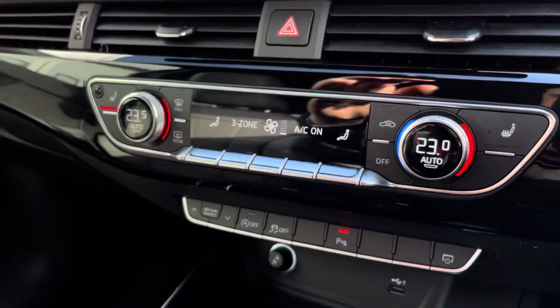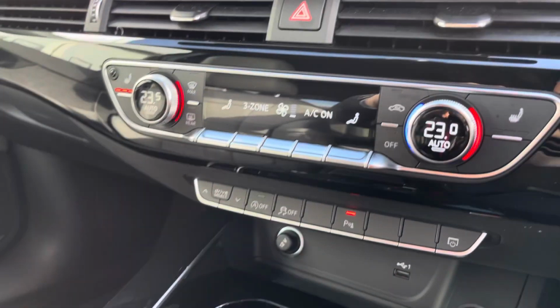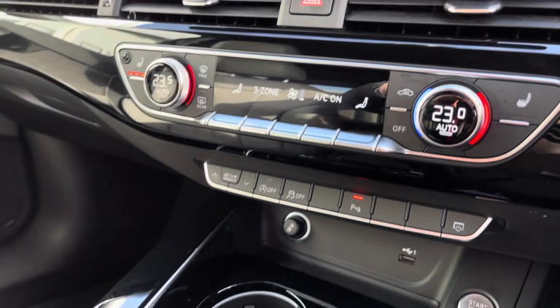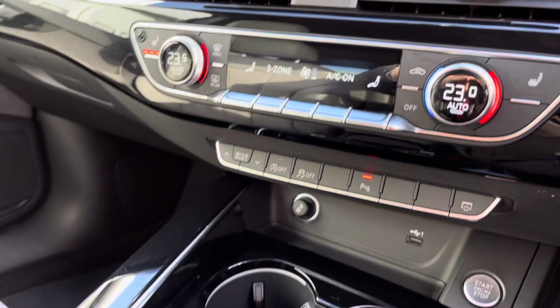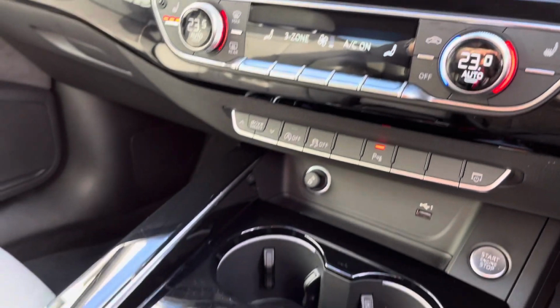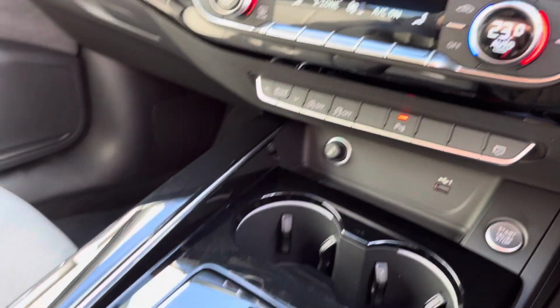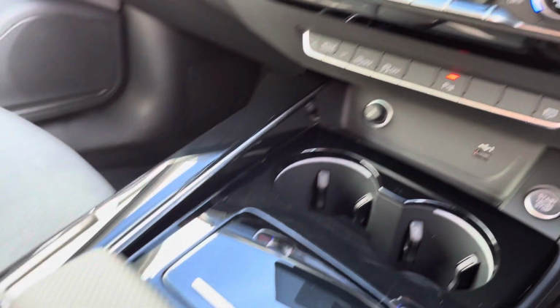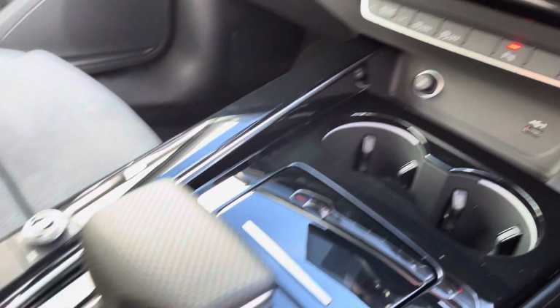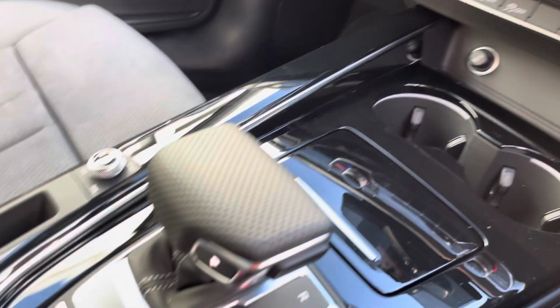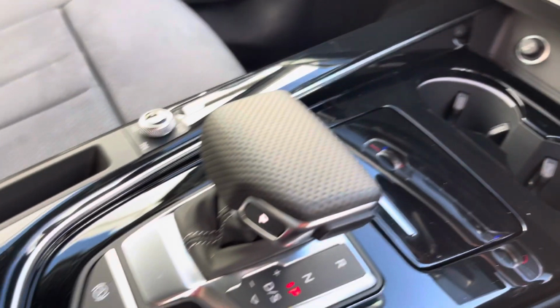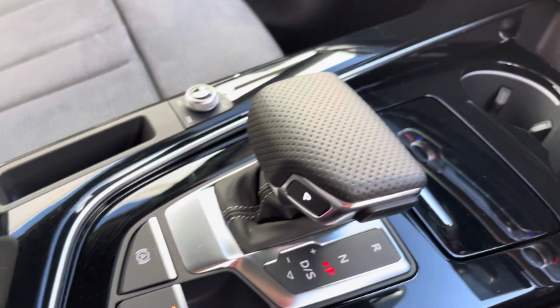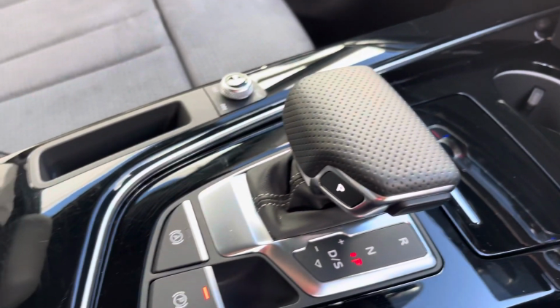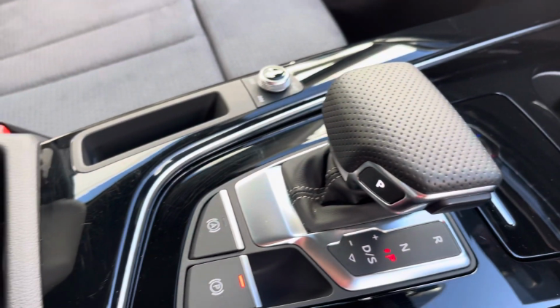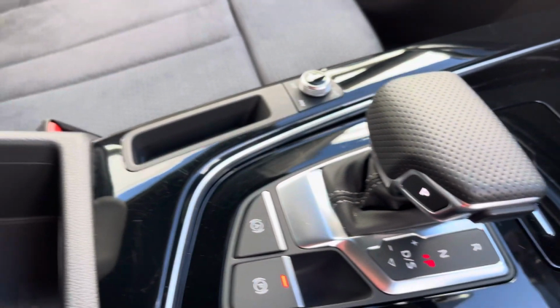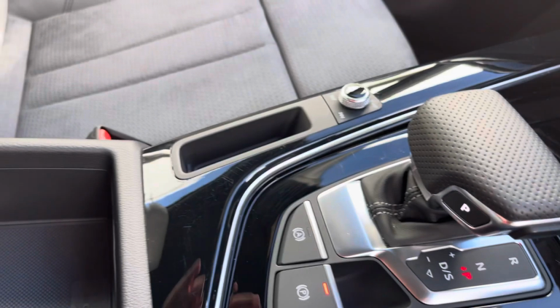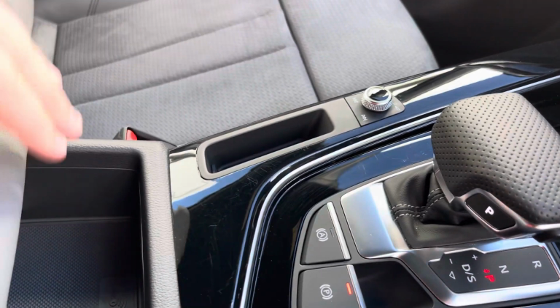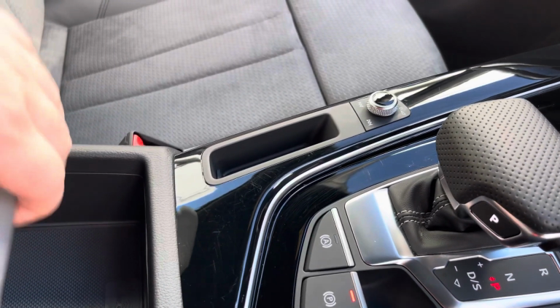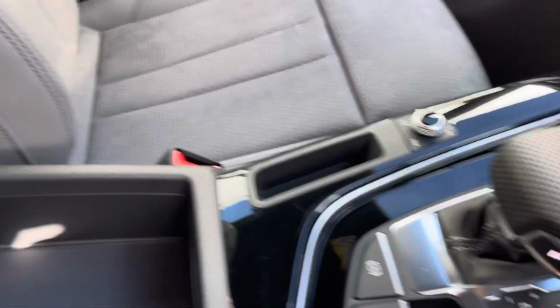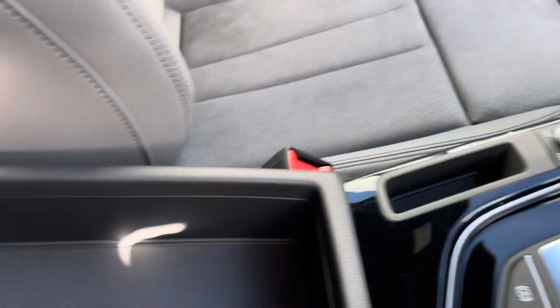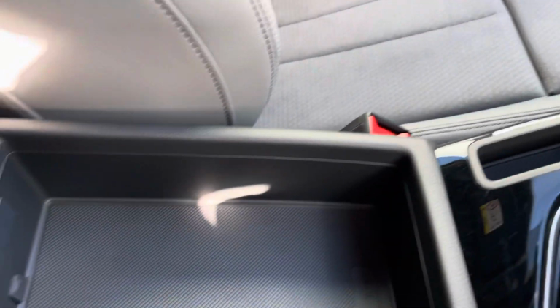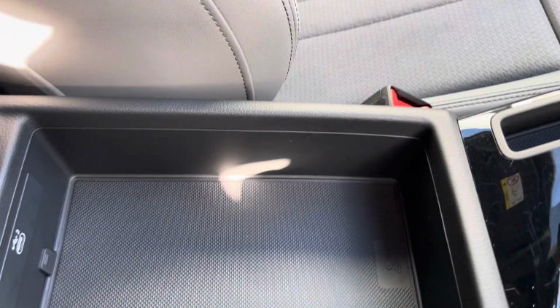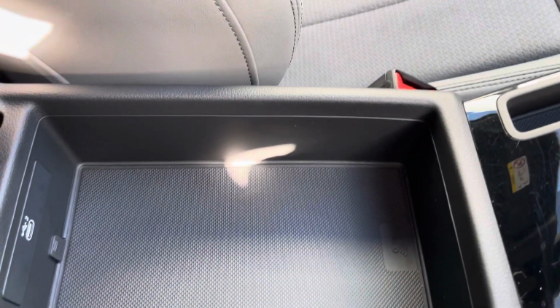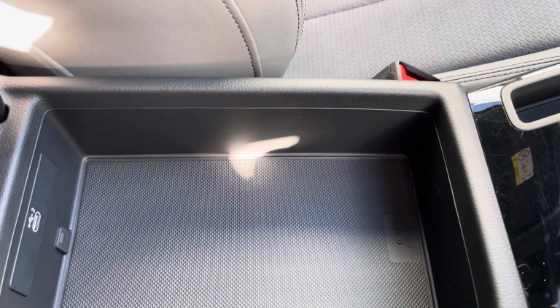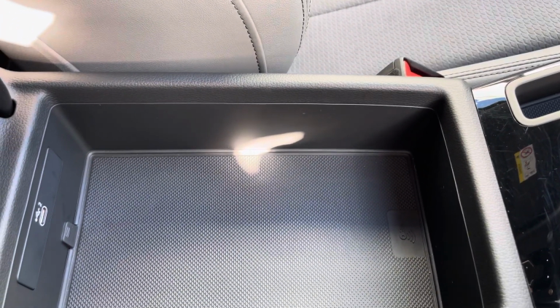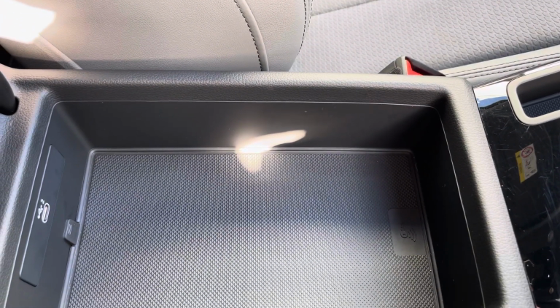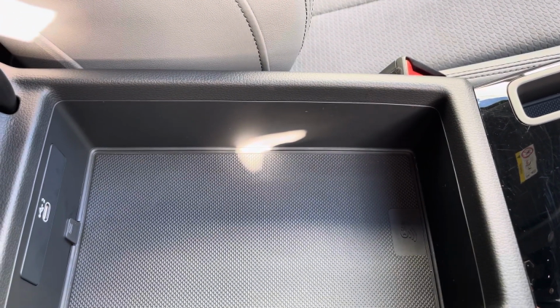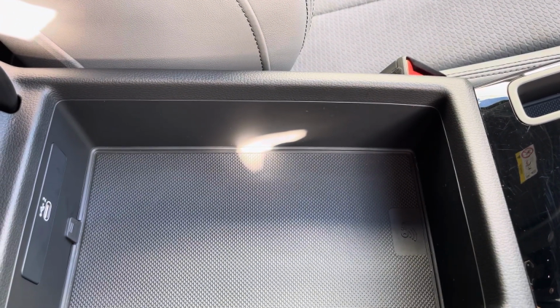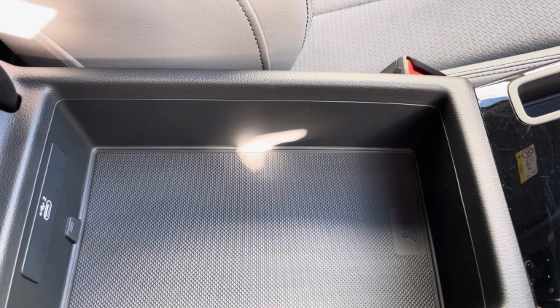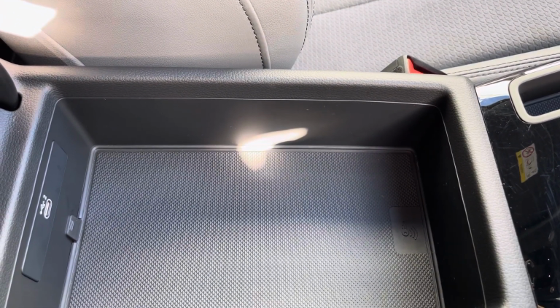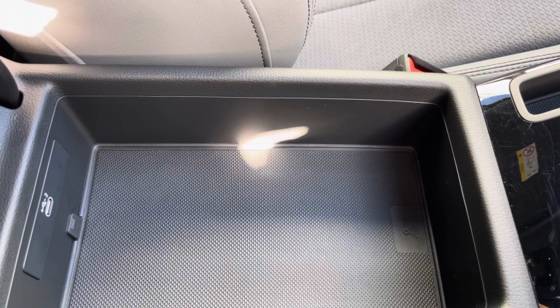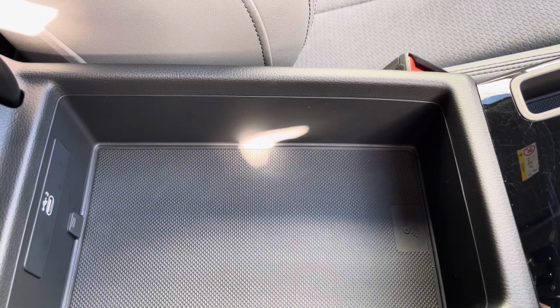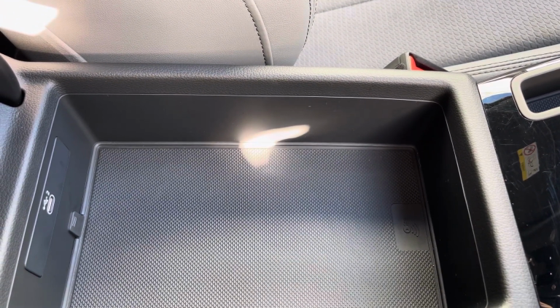Moving downward, your auto hold hill start assist, your automatic gearbox, the parking brake, and finally an armrest with a USB port in case you need to charge your phone, store your wallet, or anything else on any journey.